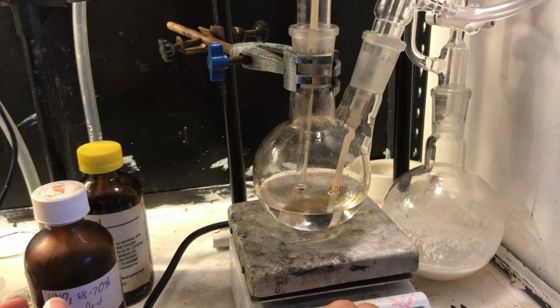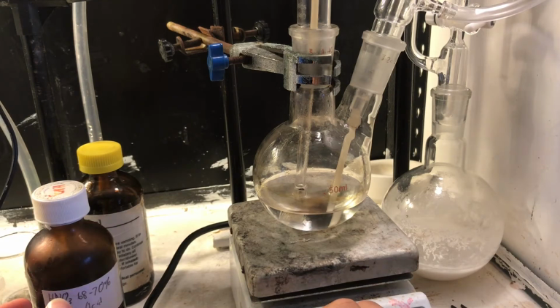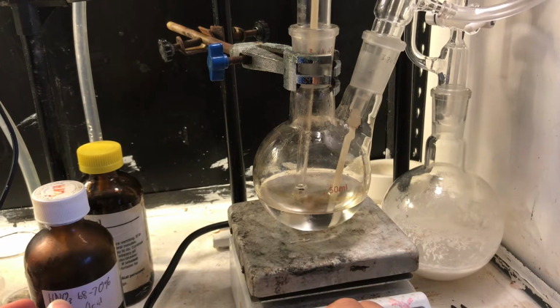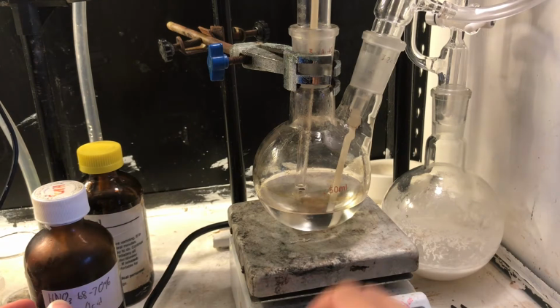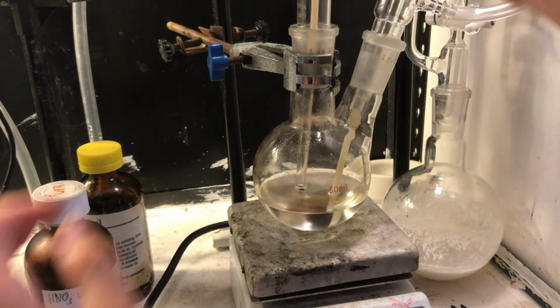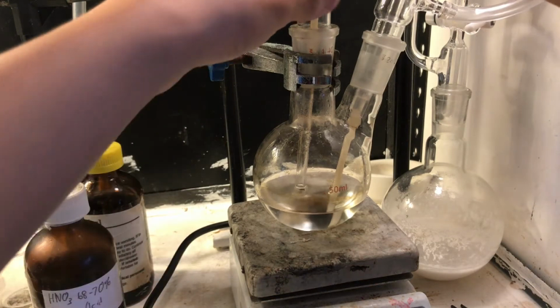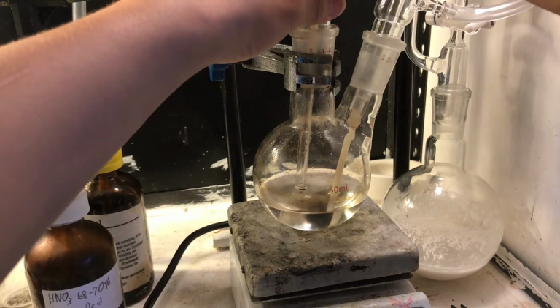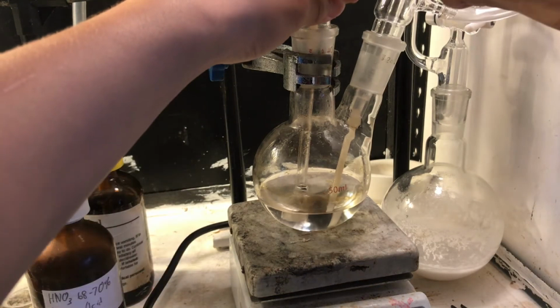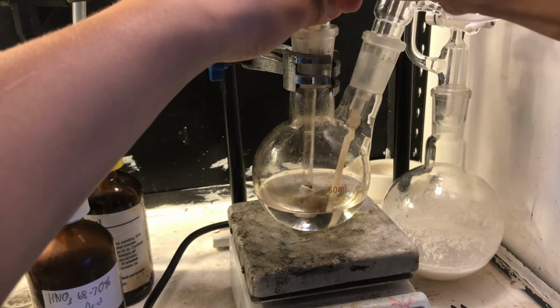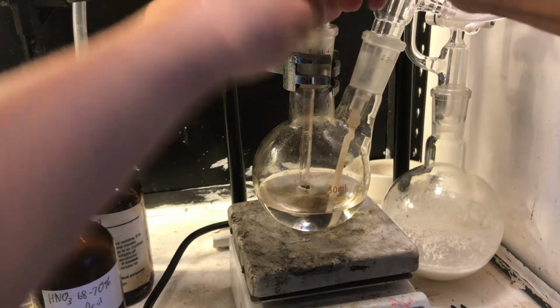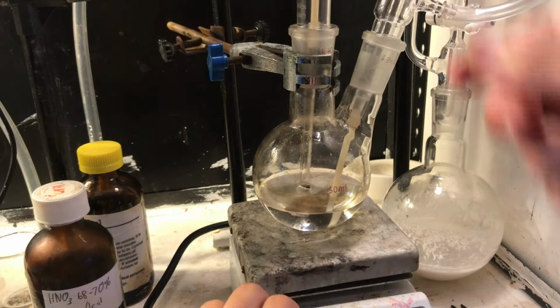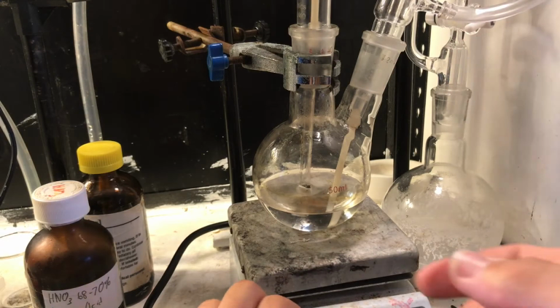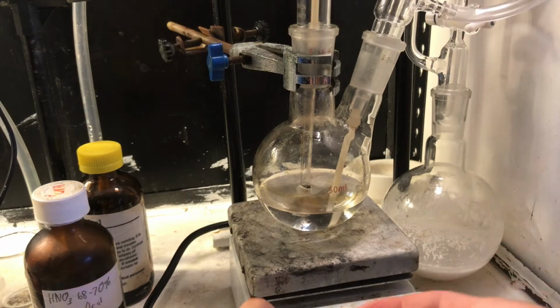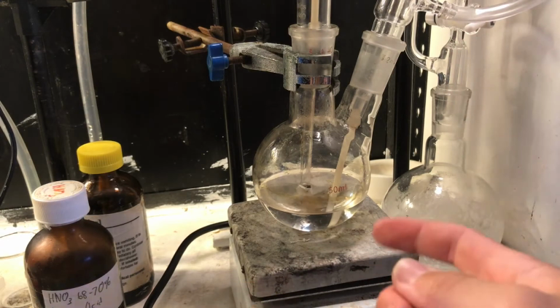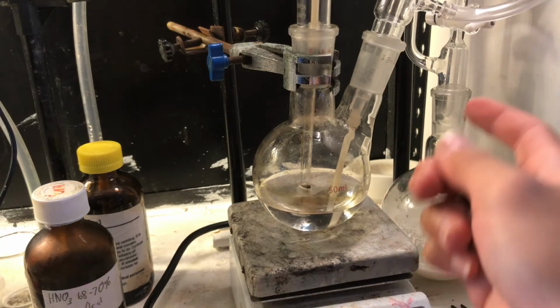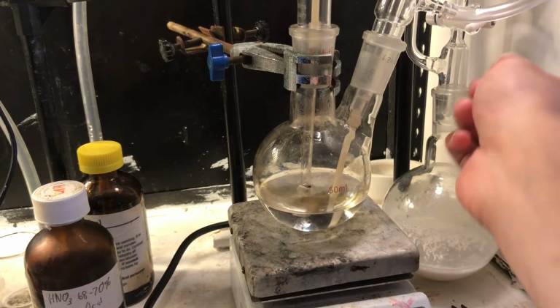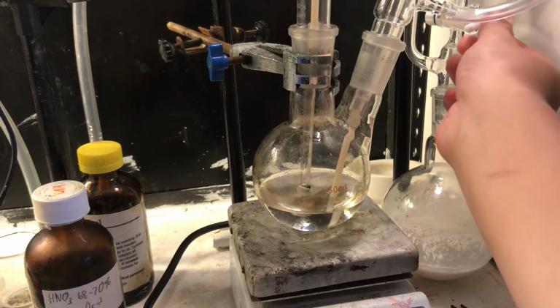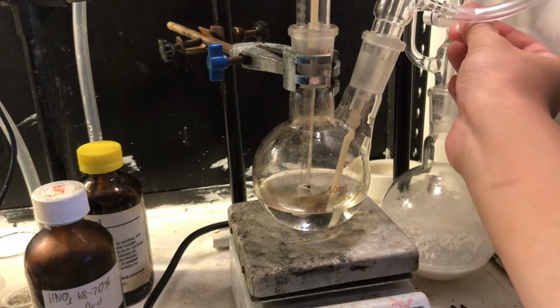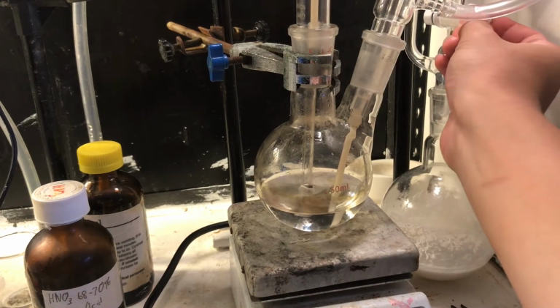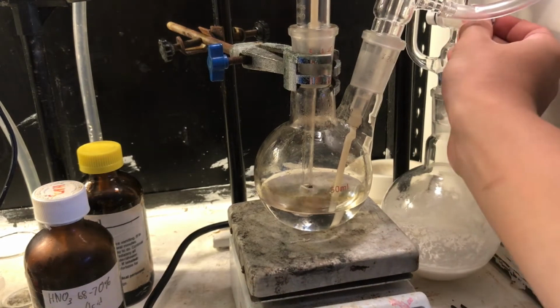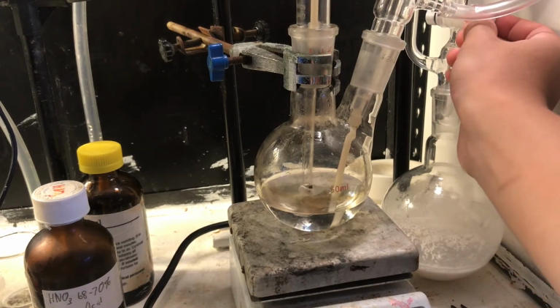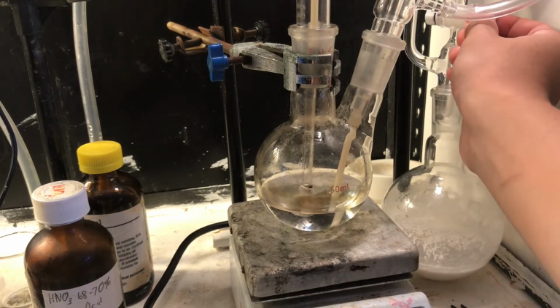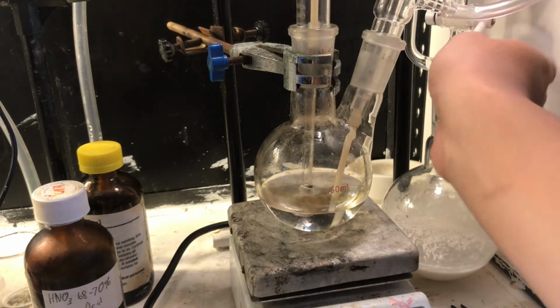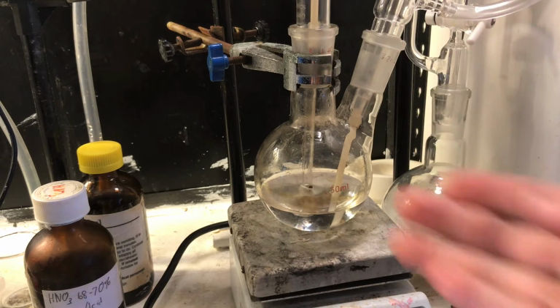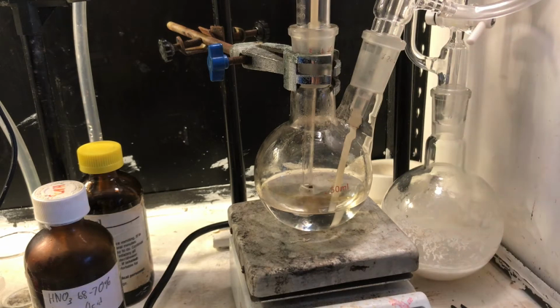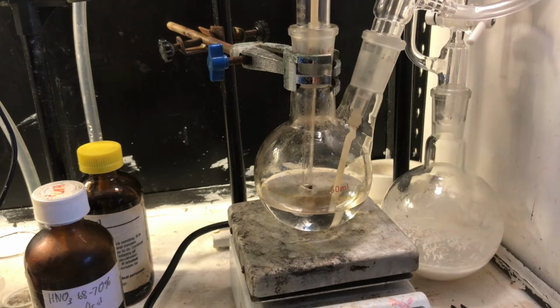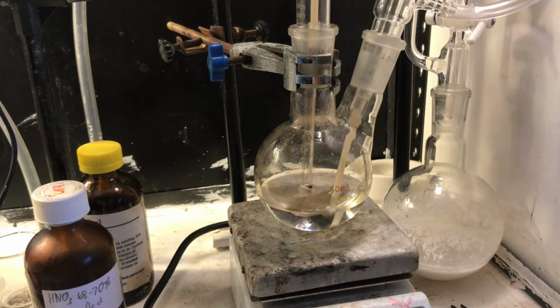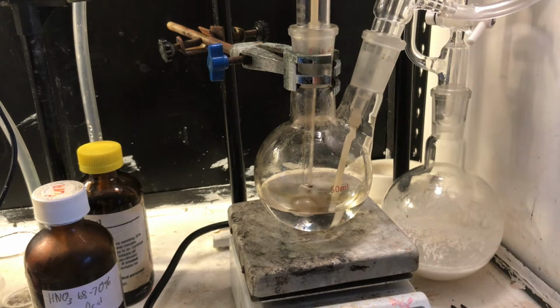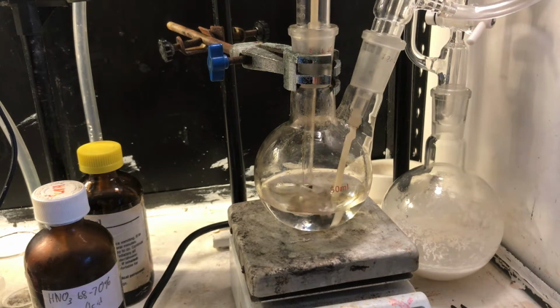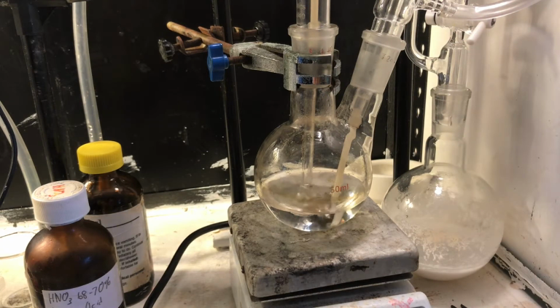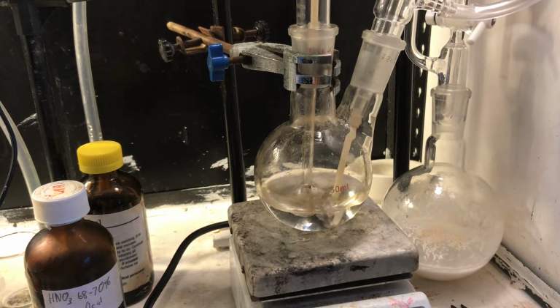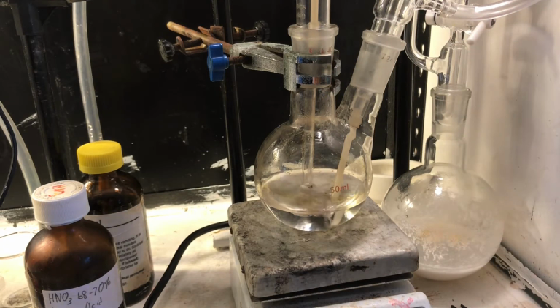You could use hydrogen peroxide, but that's just boring. If you have hydrogen peroxide, you might as well just bubble the sulfur dioxide into hydrogen peroxide directly.